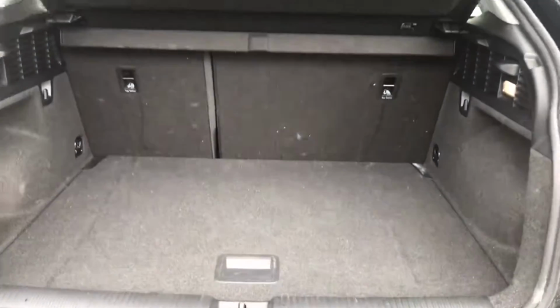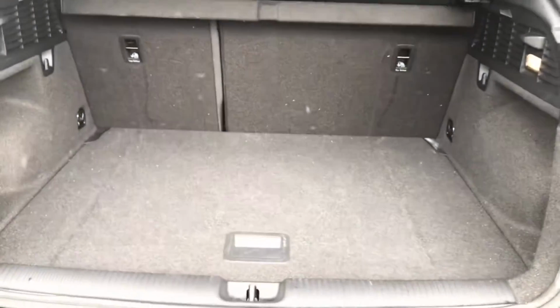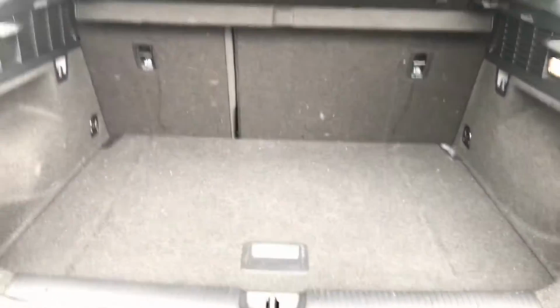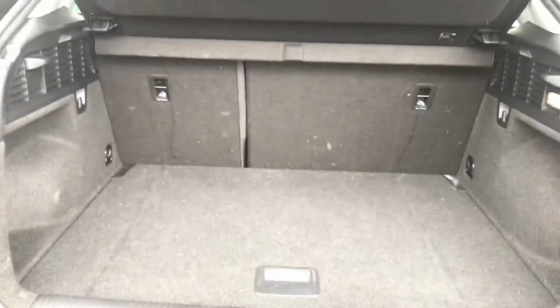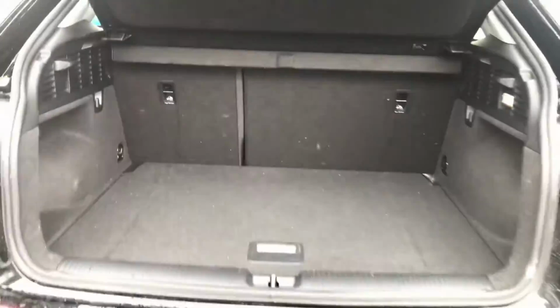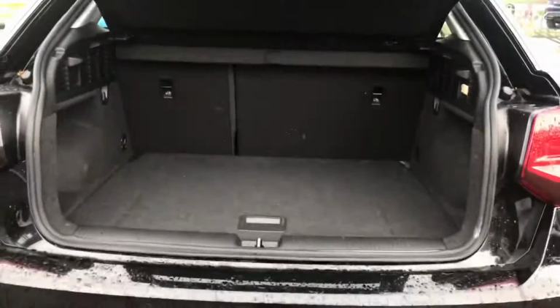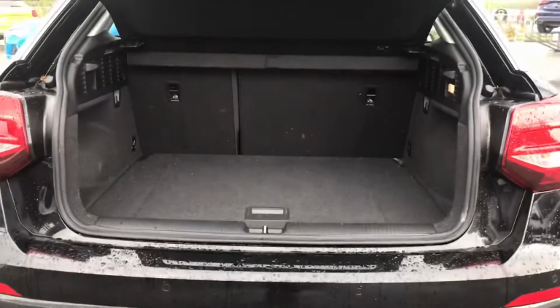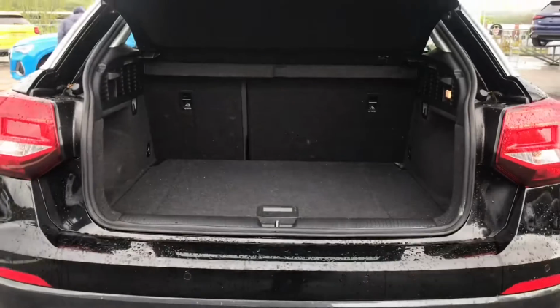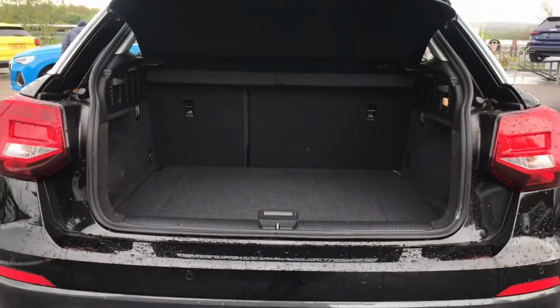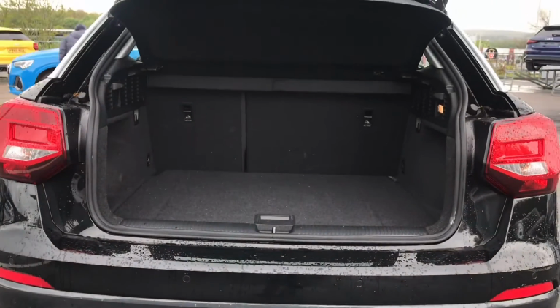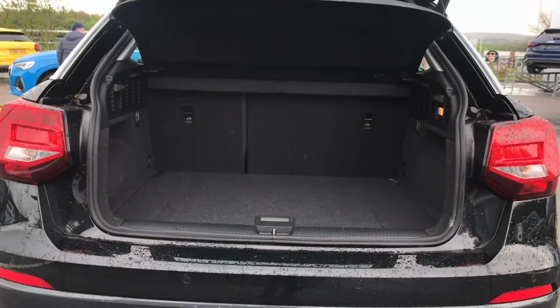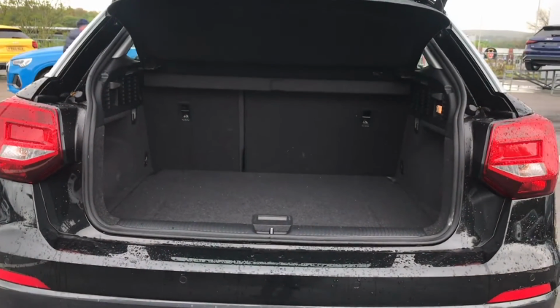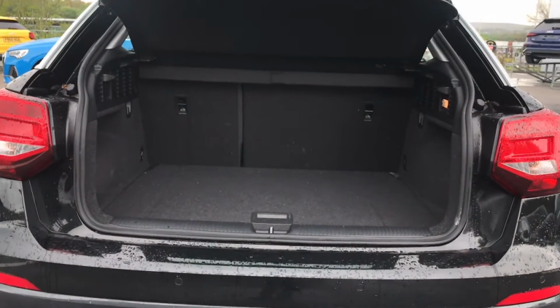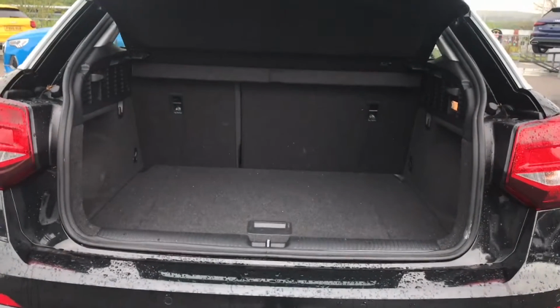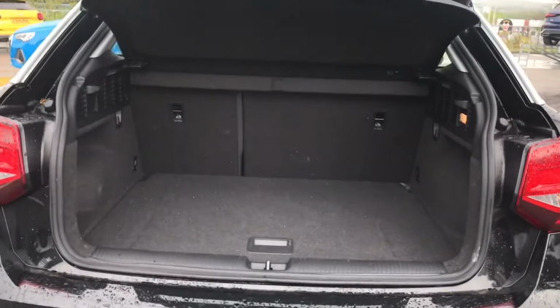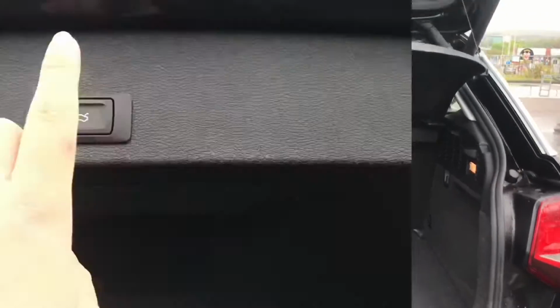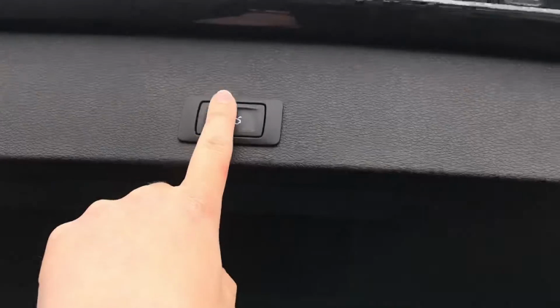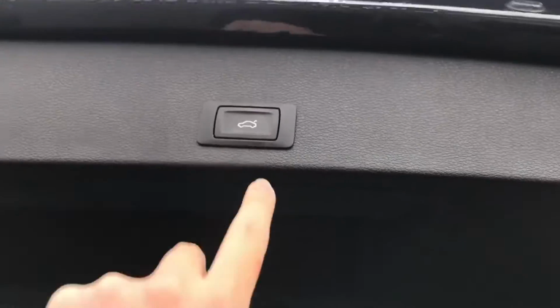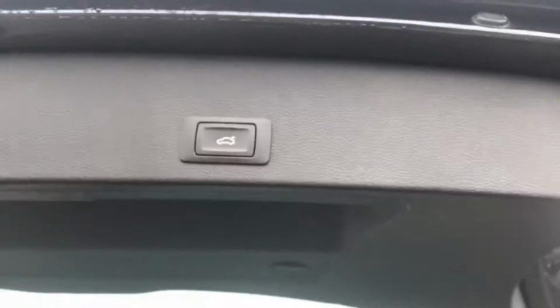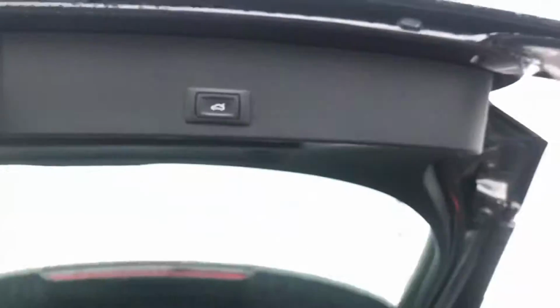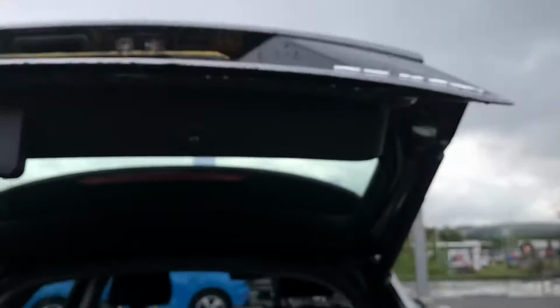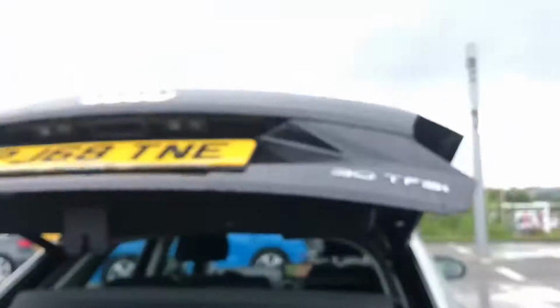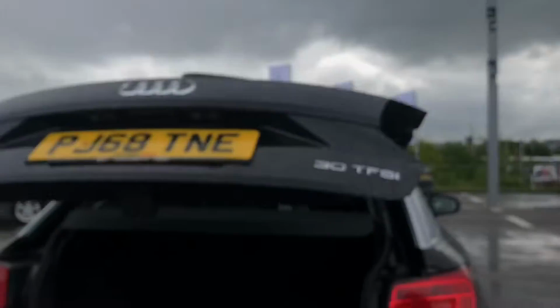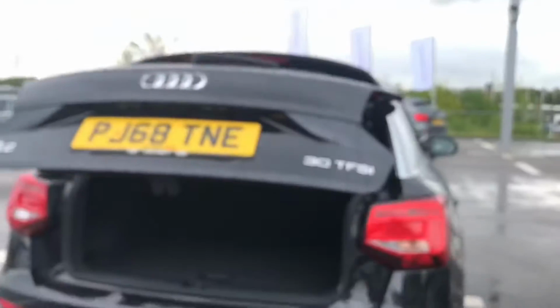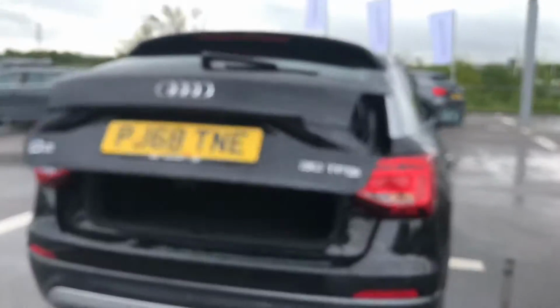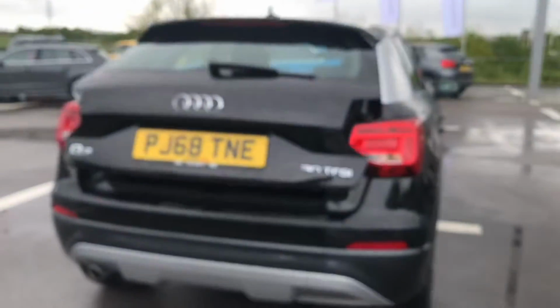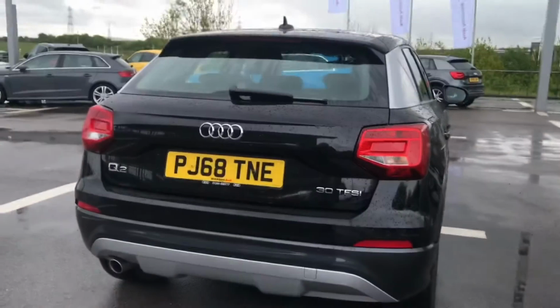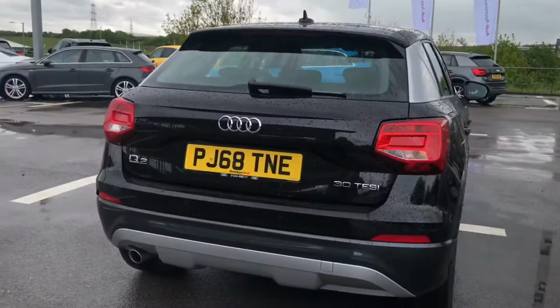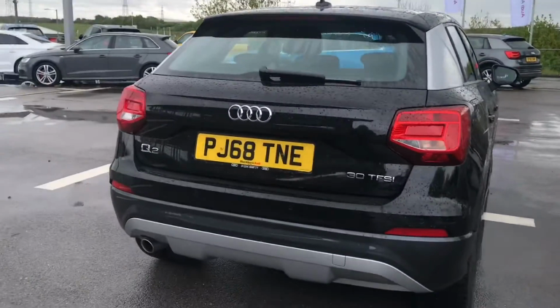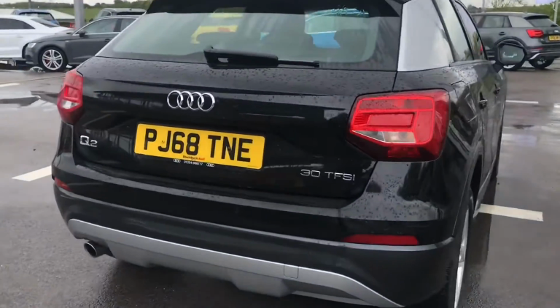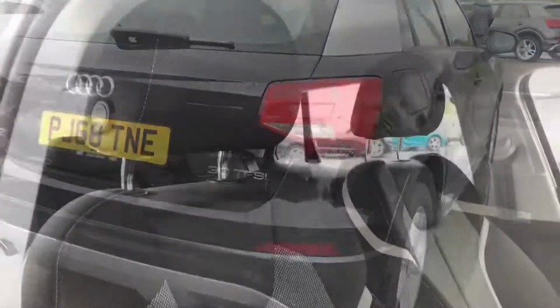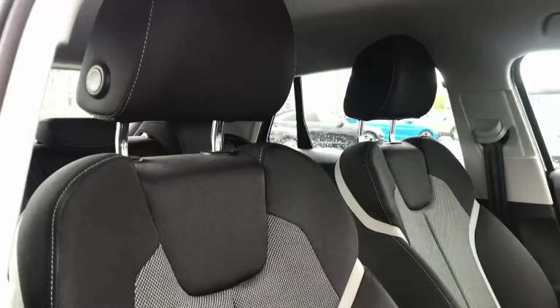Into the boot now — as you can see it's got a very generous size for this mini SUV. You'll be able to fit all your and your family's belongings in there, and with one touch of the button the power-operated tailgate will automatically come down for you.